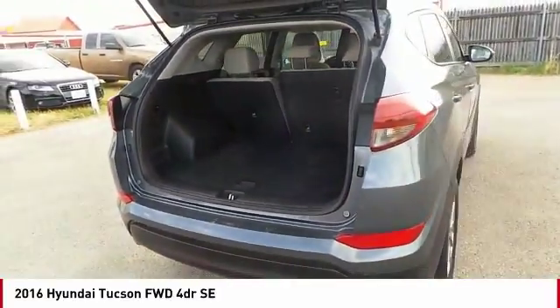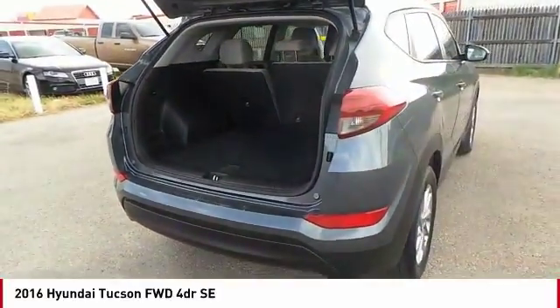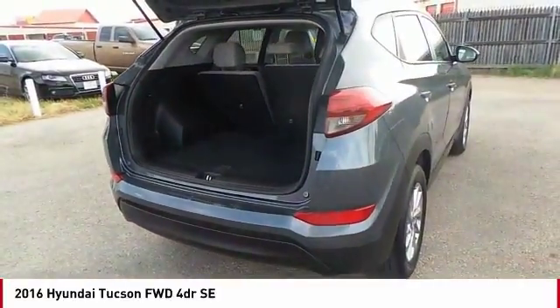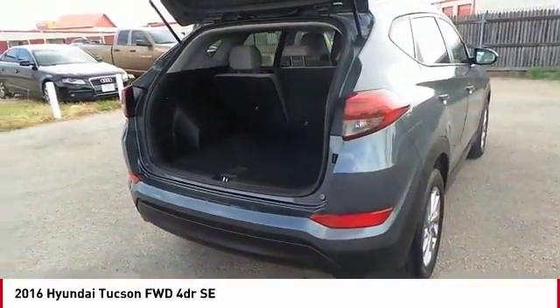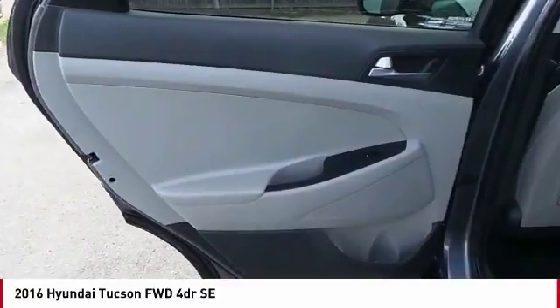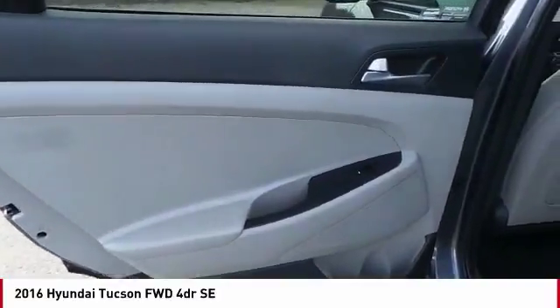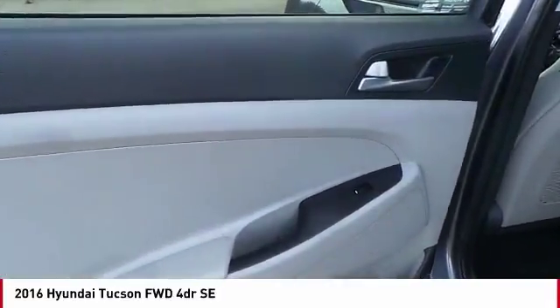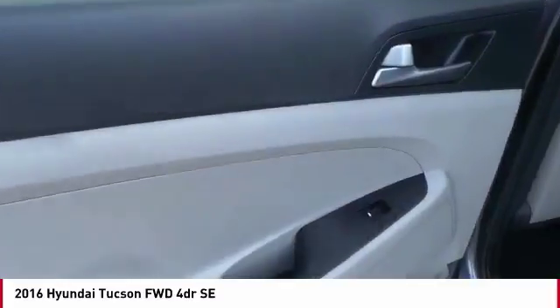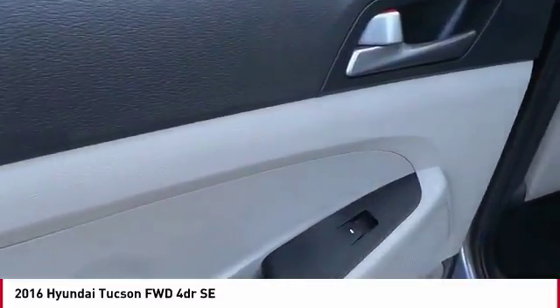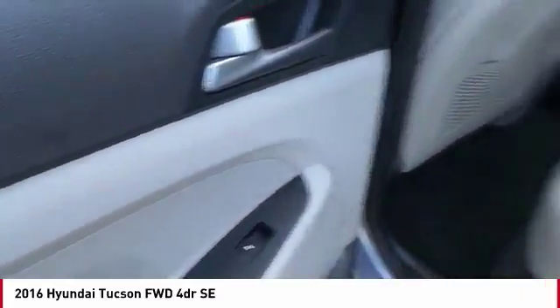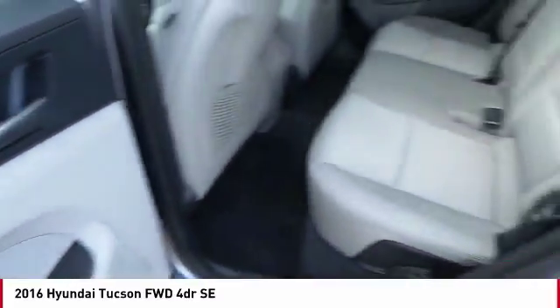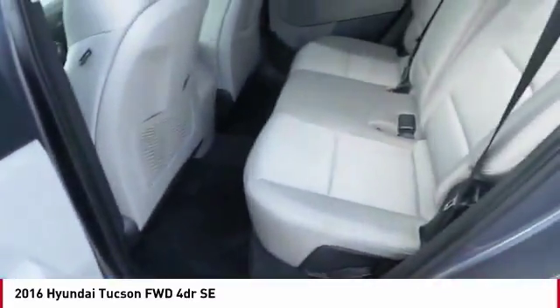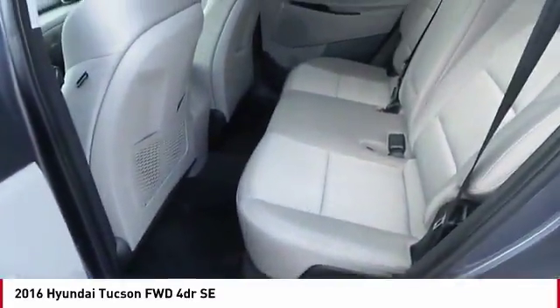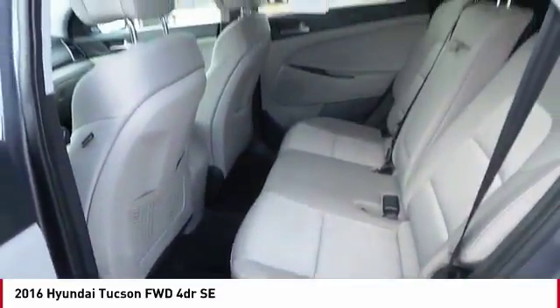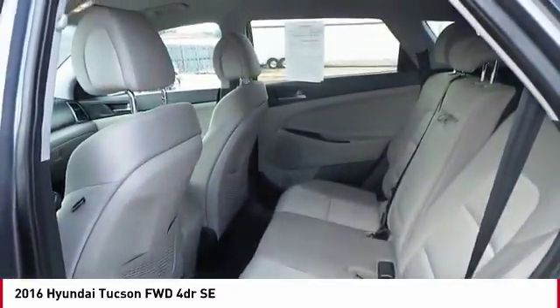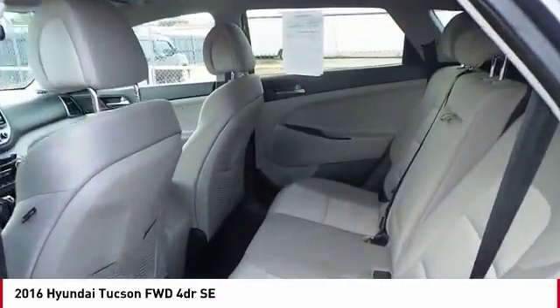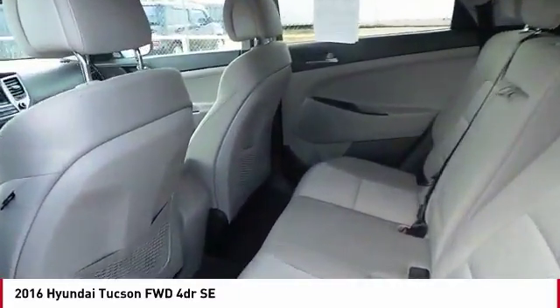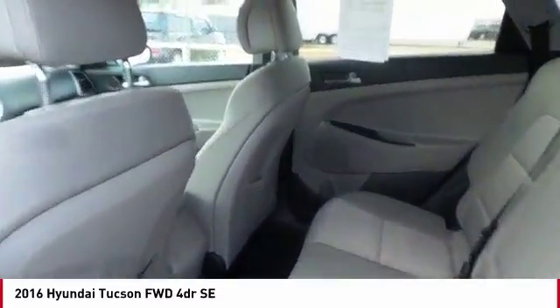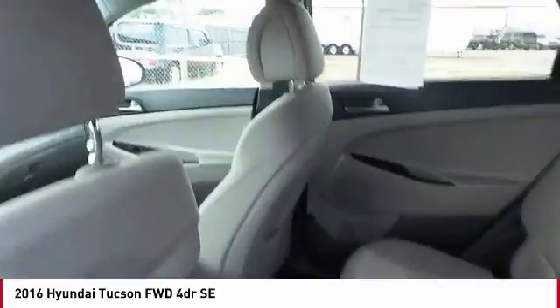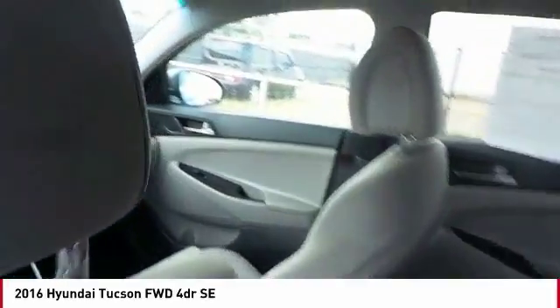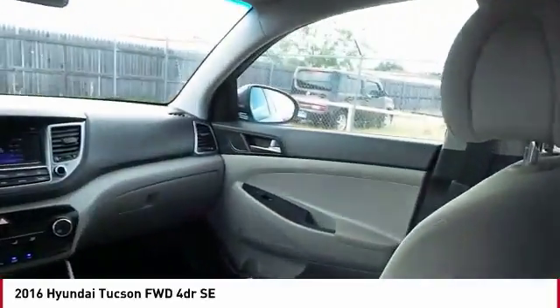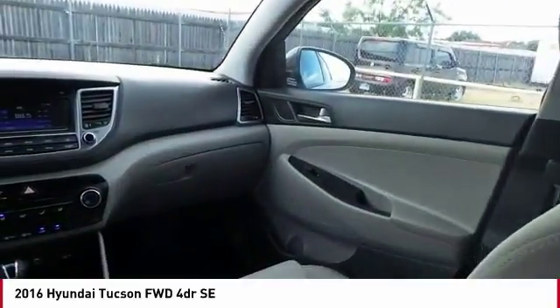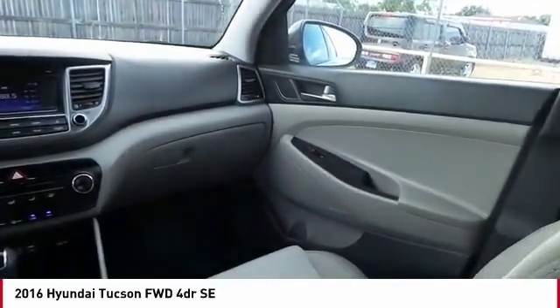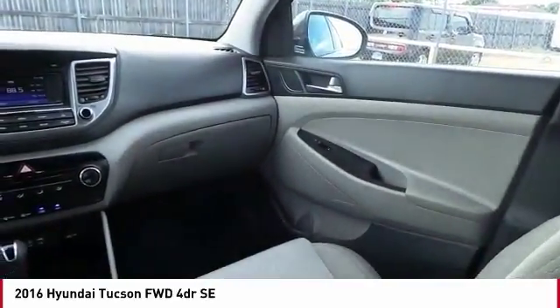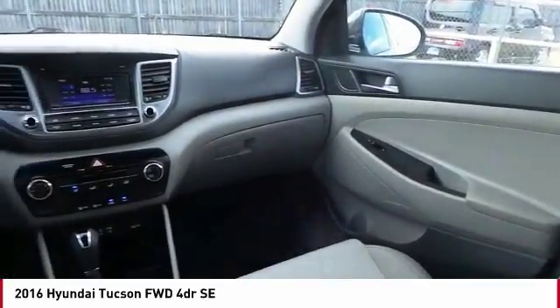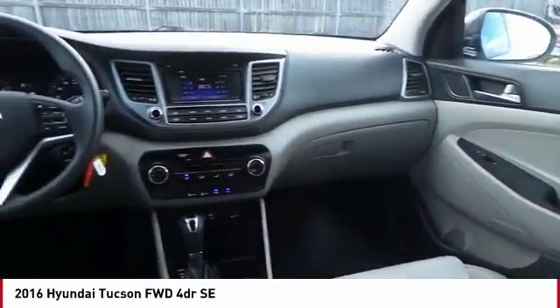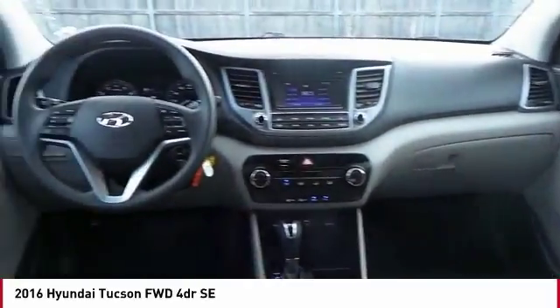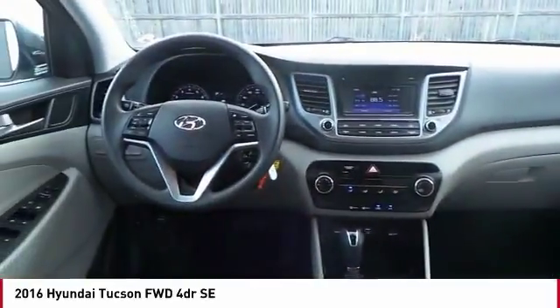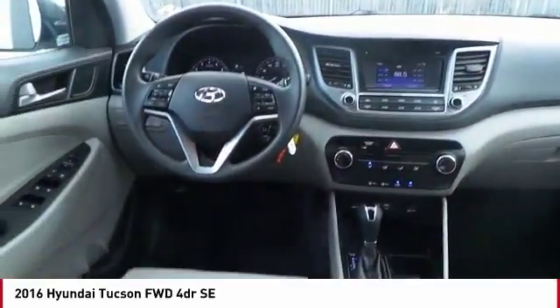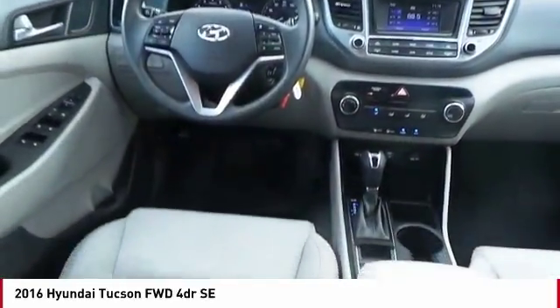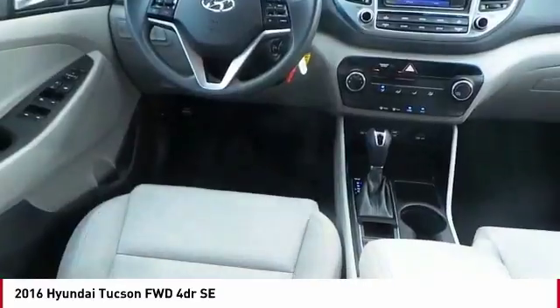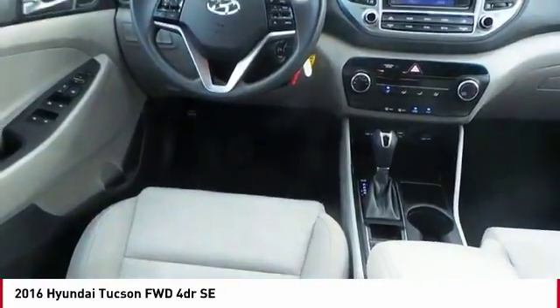A vehicle like this doesn't come along every day. Come in and get it before someone else does — right now. Thank you.